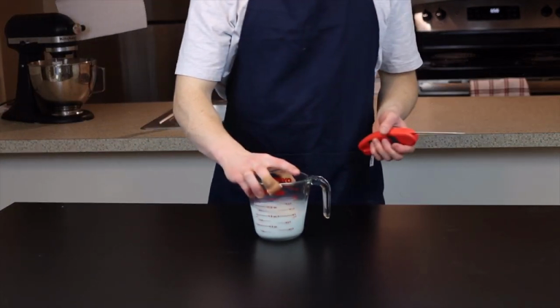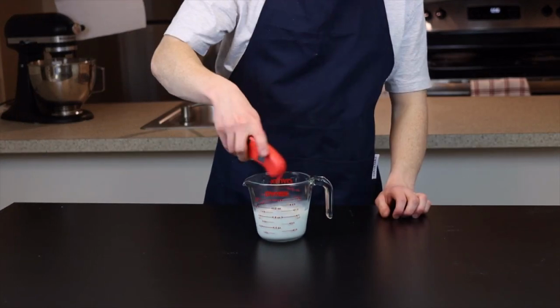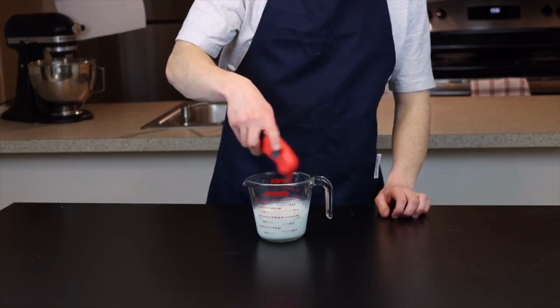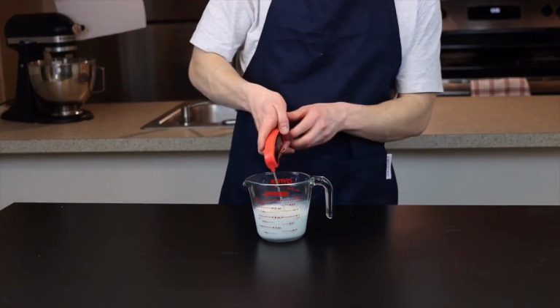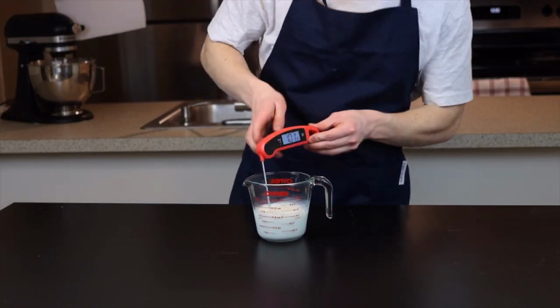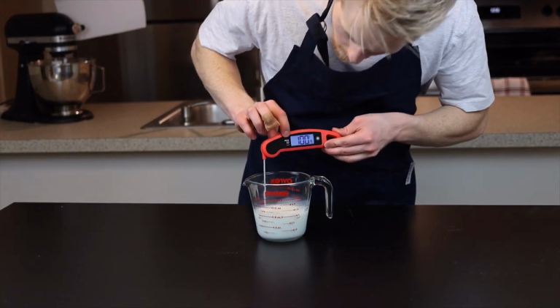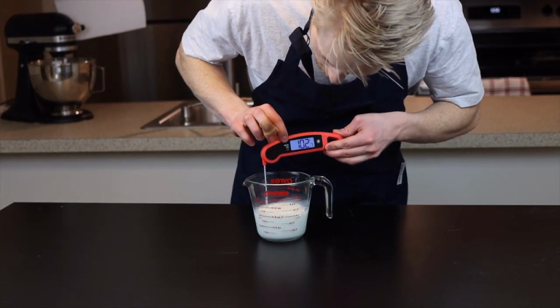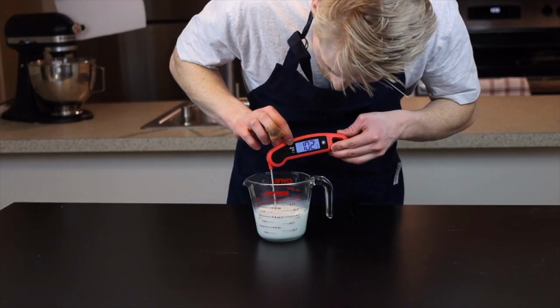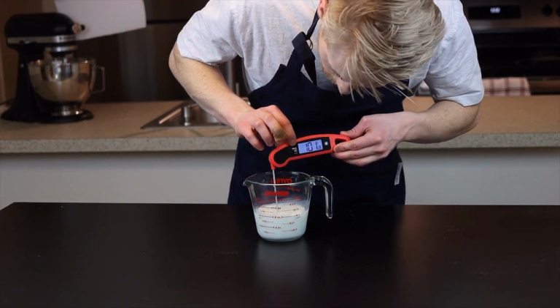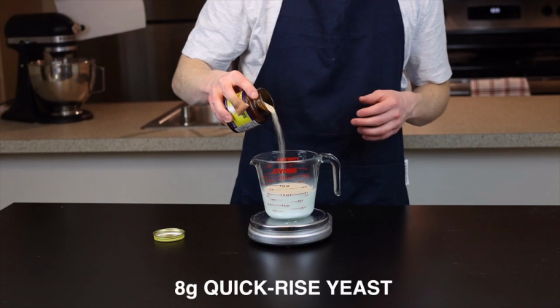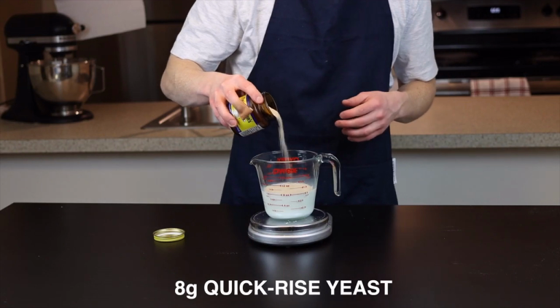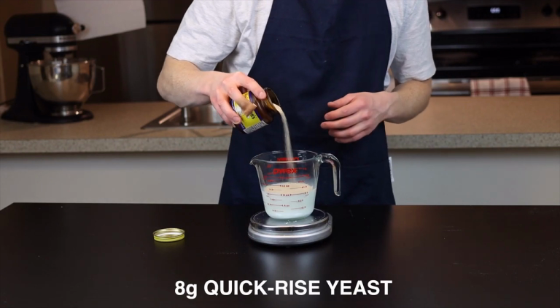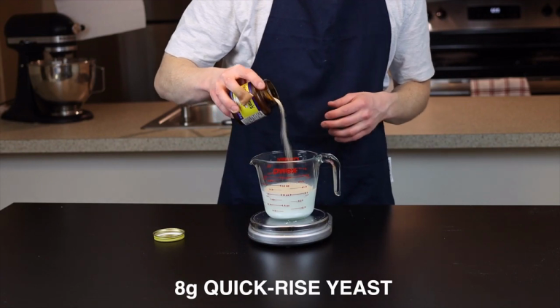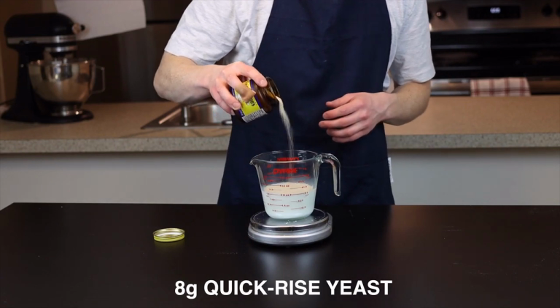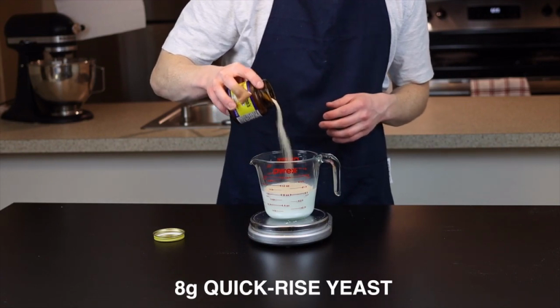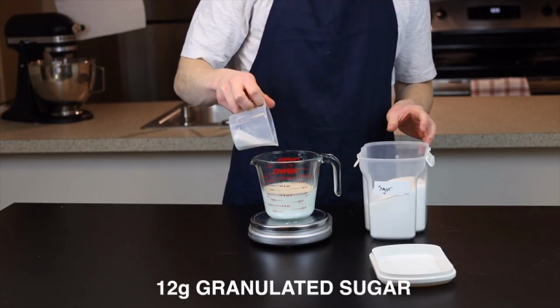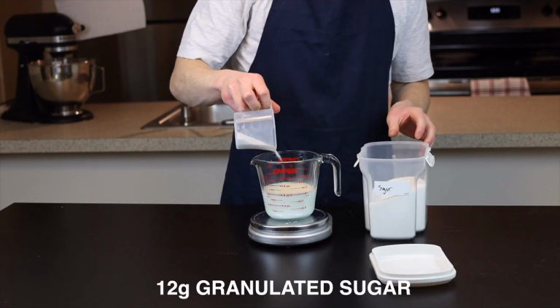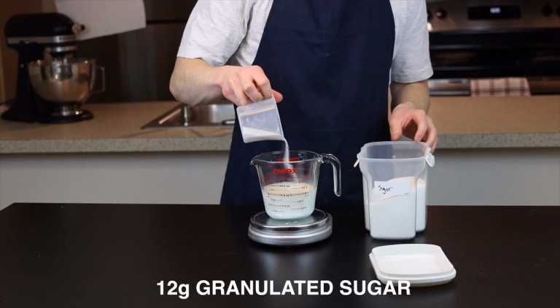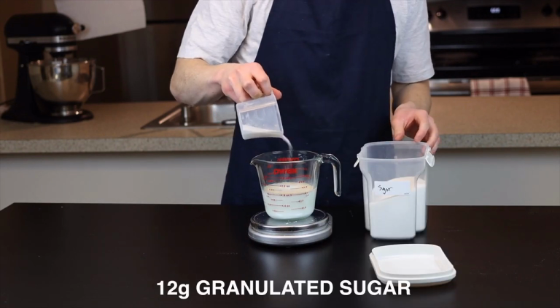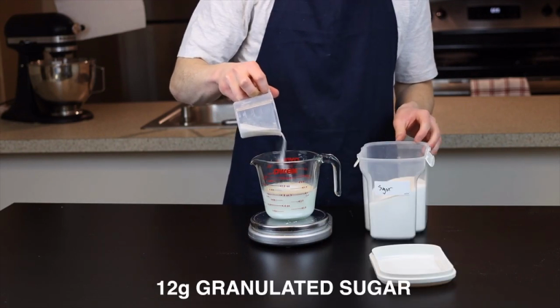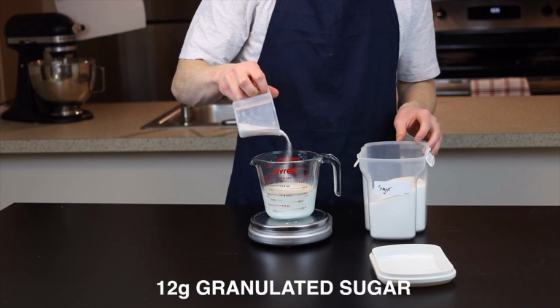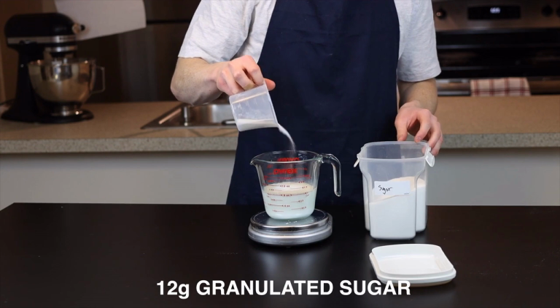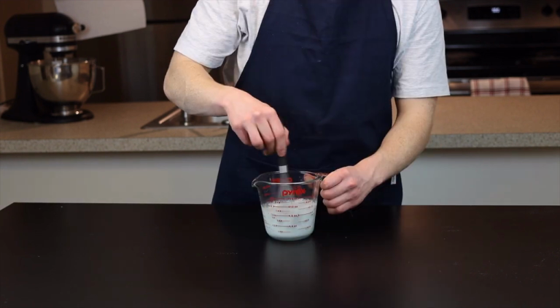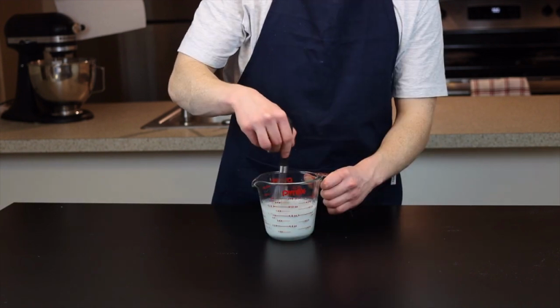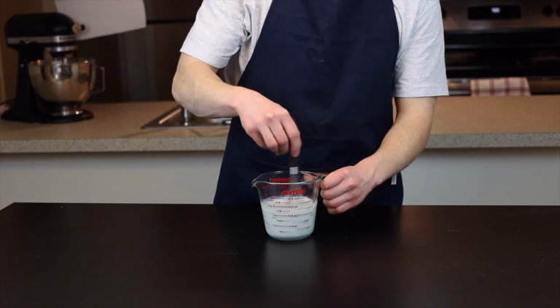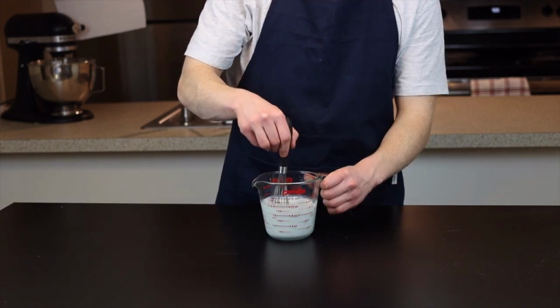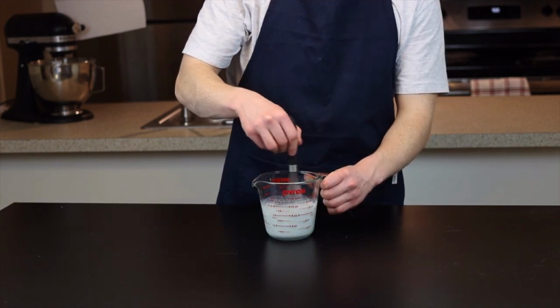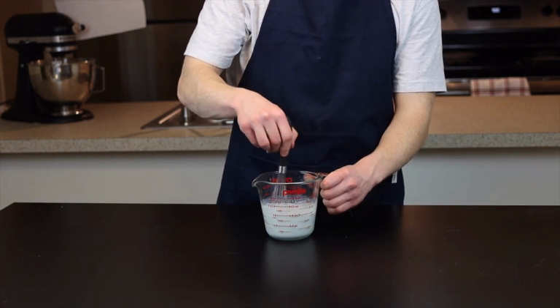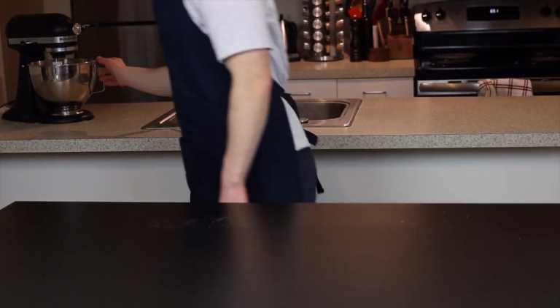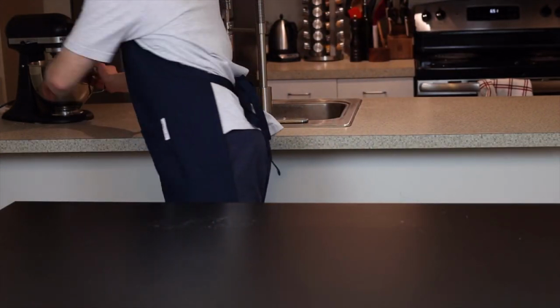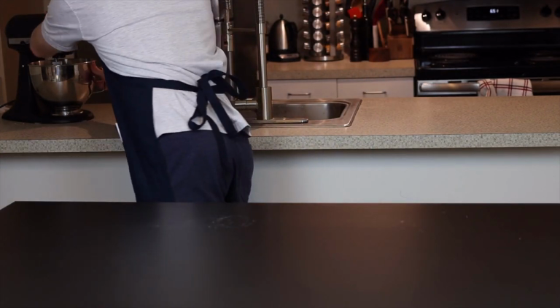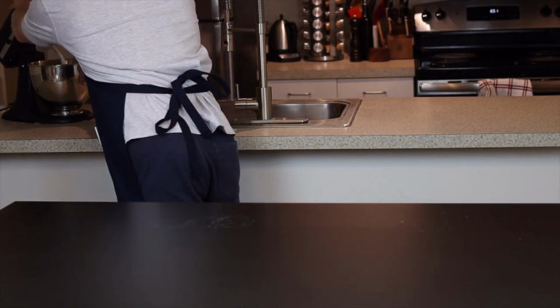Now just add 8 grams of quick rise yeast along with 12 grams — or about a tablespoon — of sugar, which will give the yeast something to feed on, again speeding up the rise time. Next we're going to combine the dry ingredients in the bowl of a stand mixer.